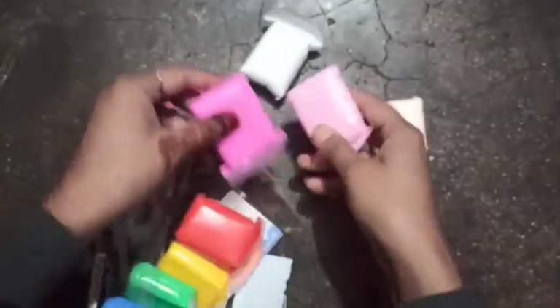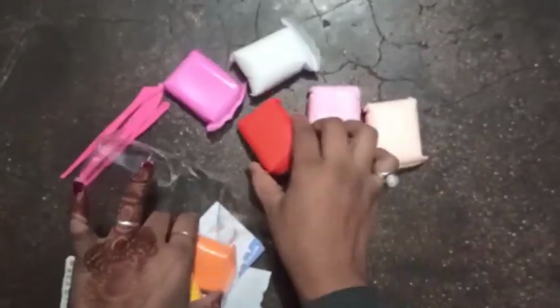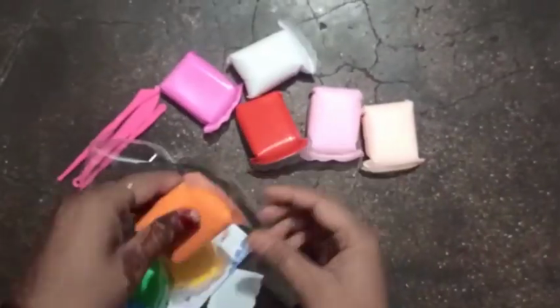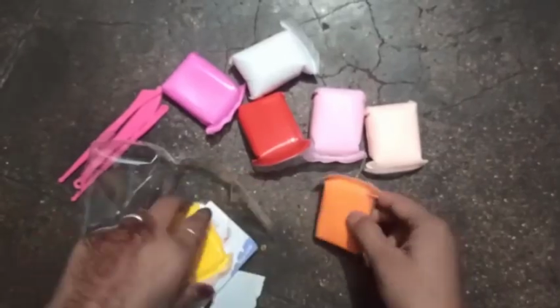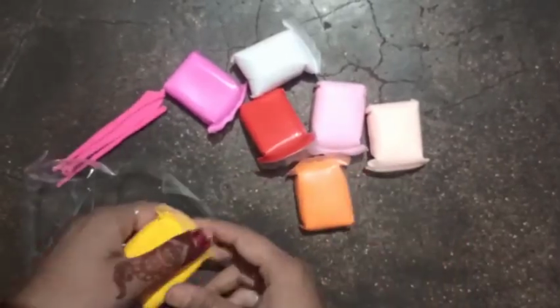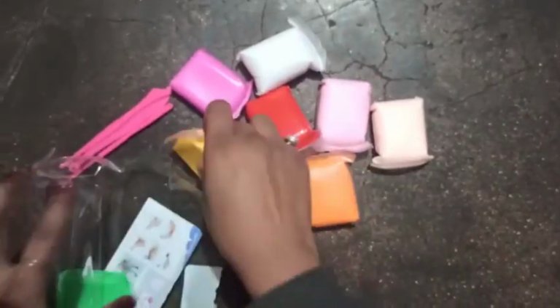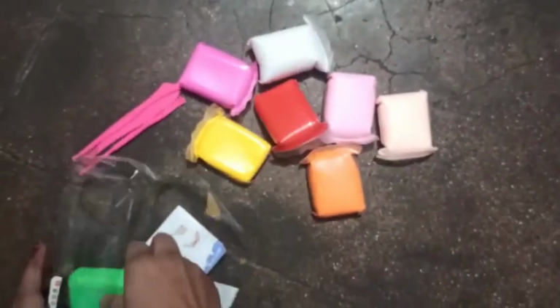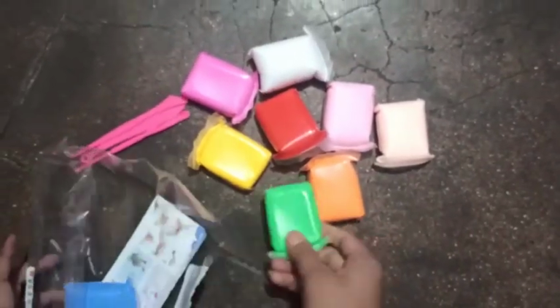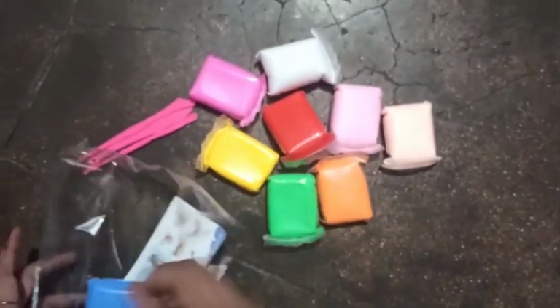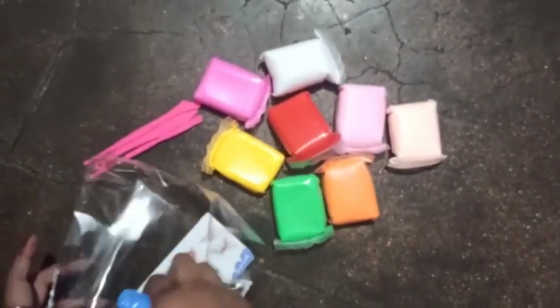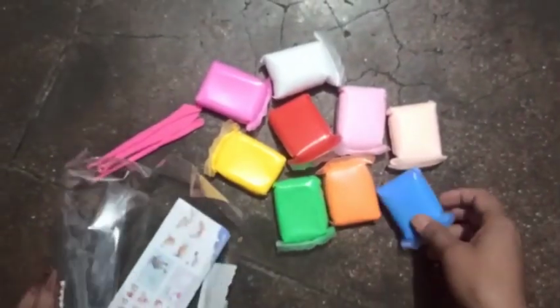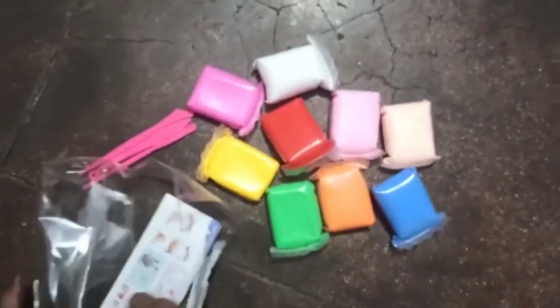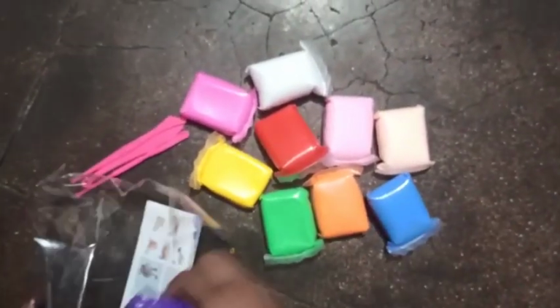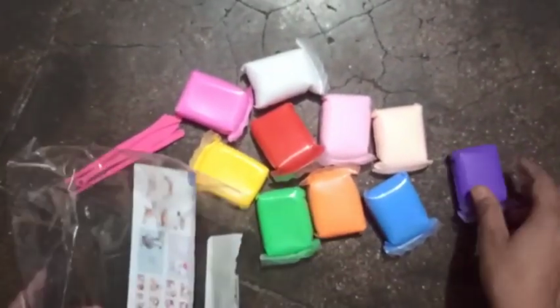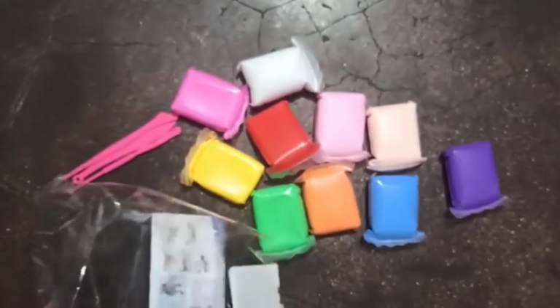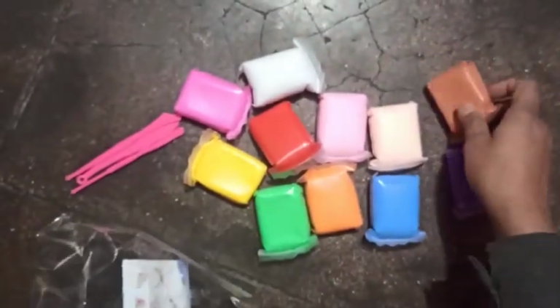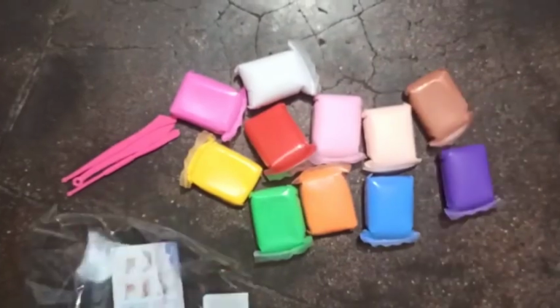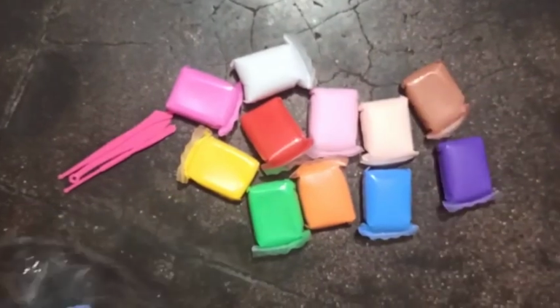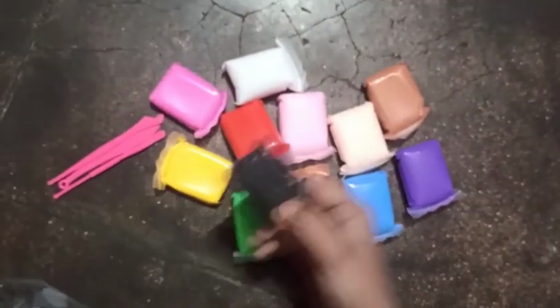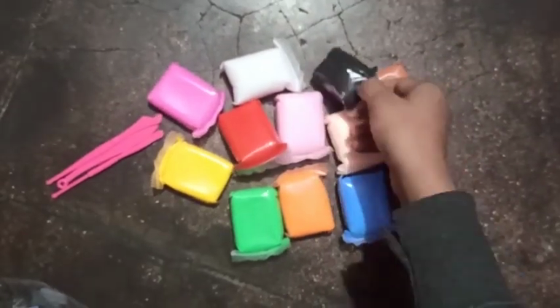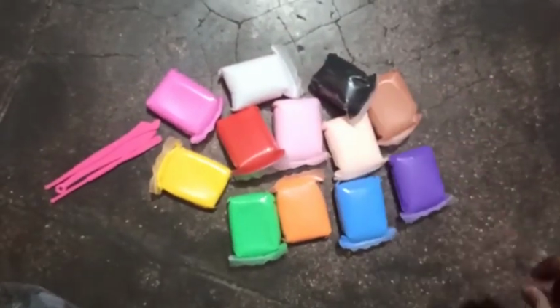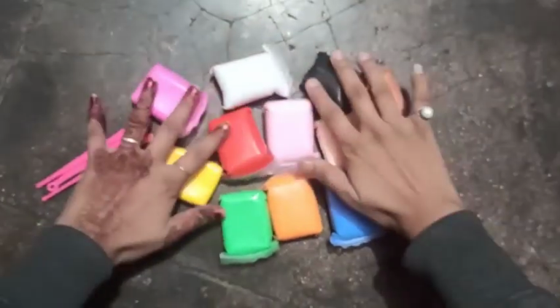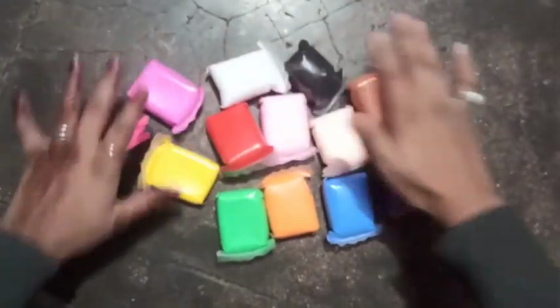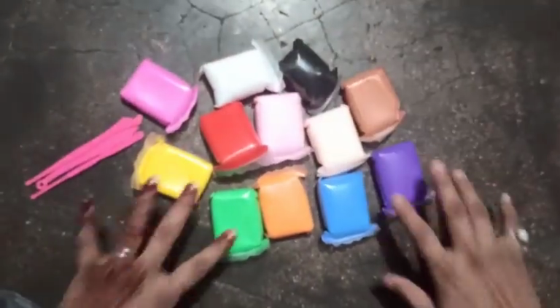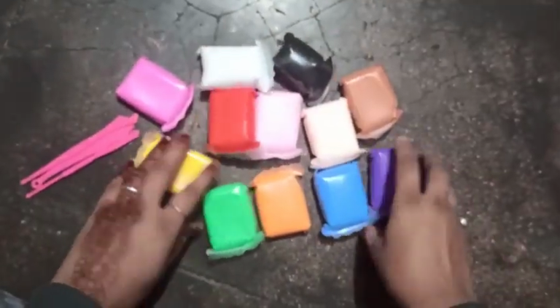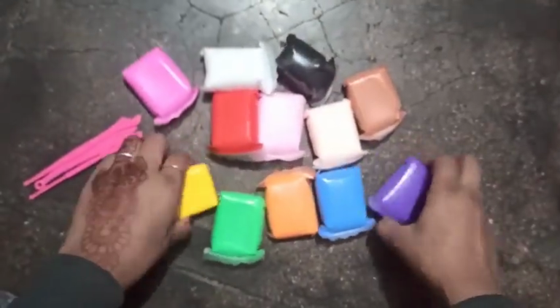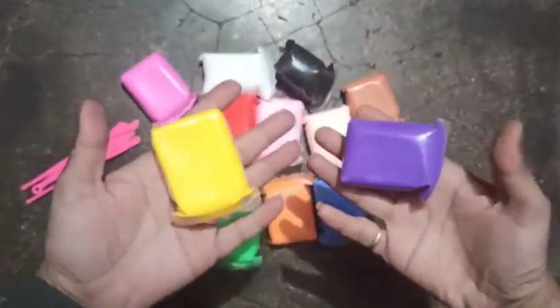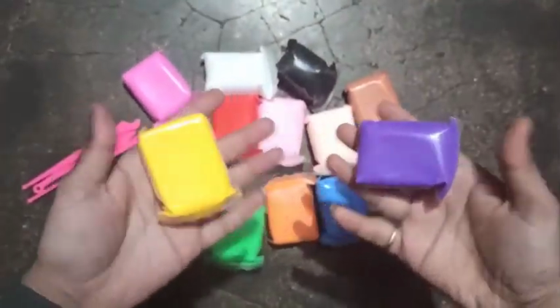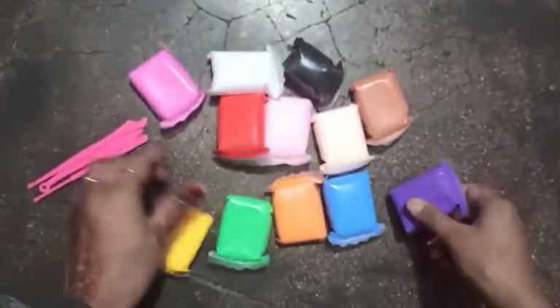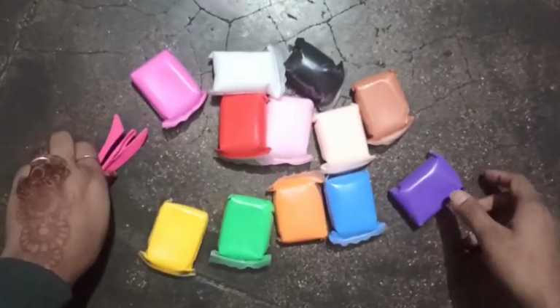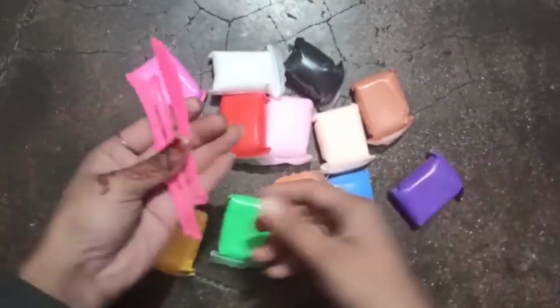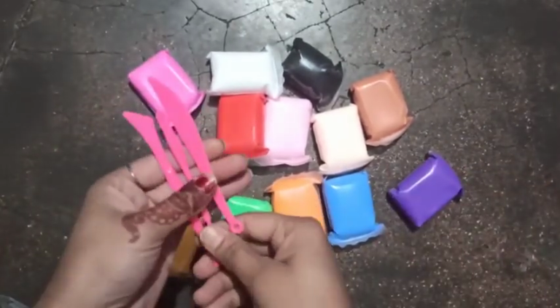These are very good colors. There is light green, blue, purple, brown, and black. In total there are twelve colors. This is nice.